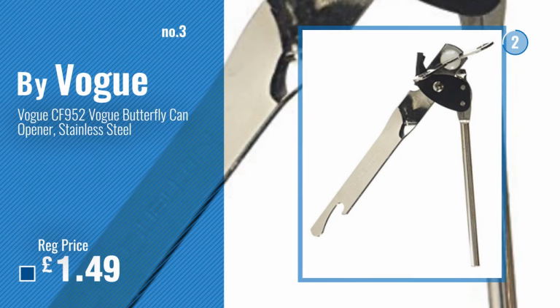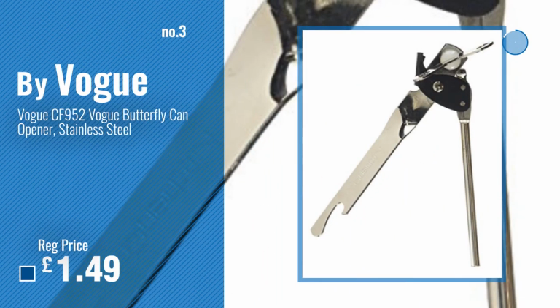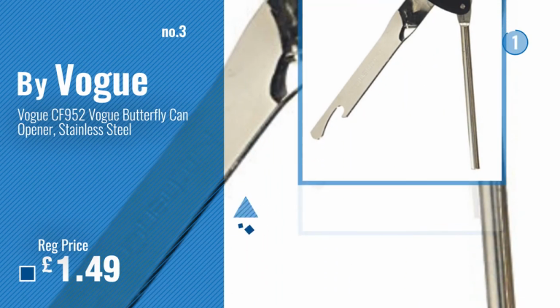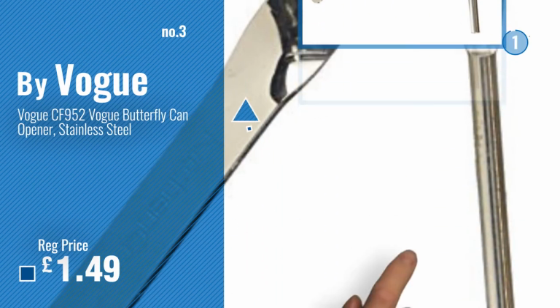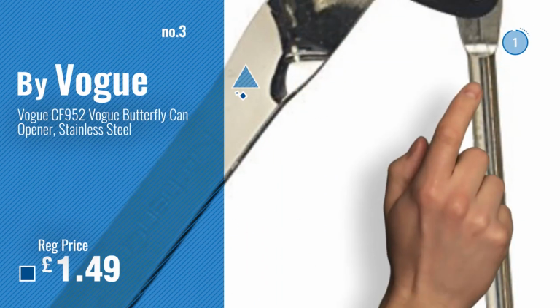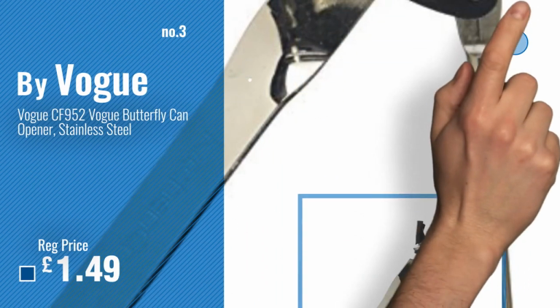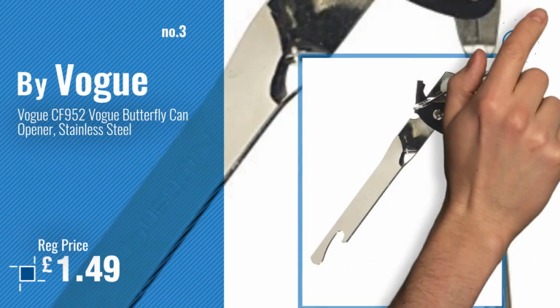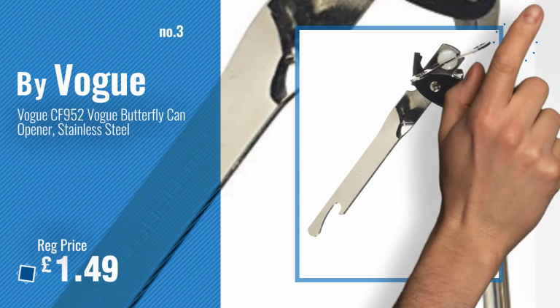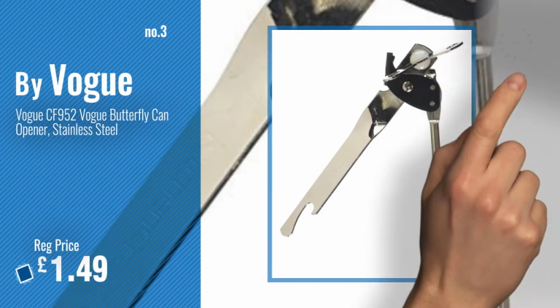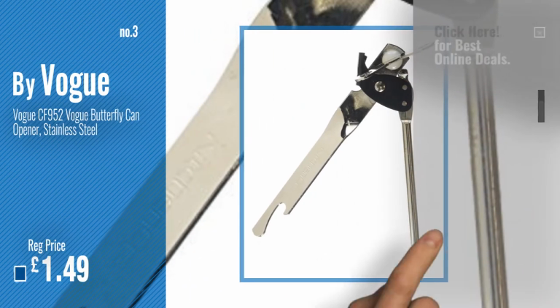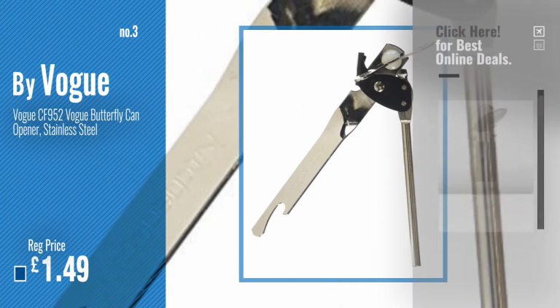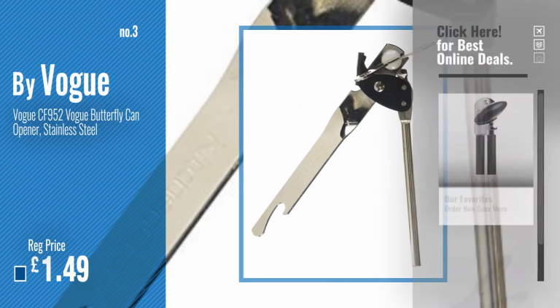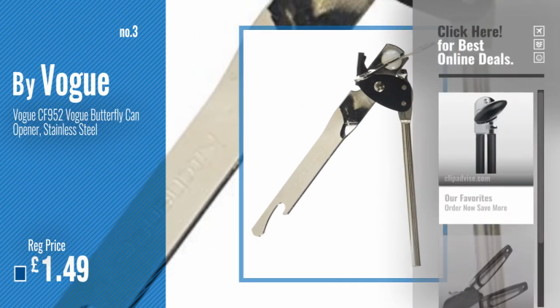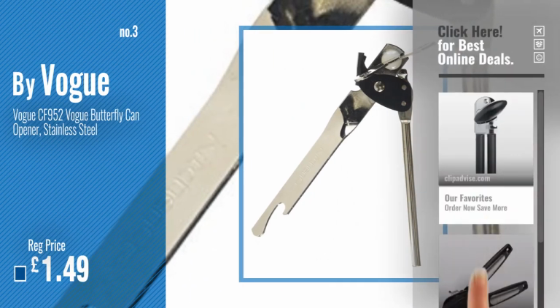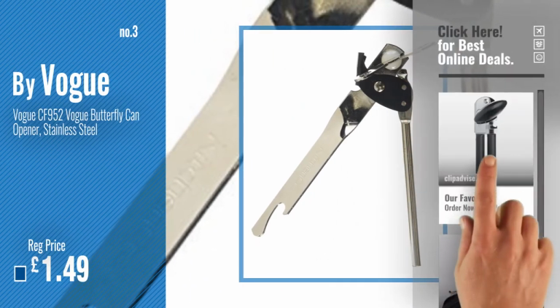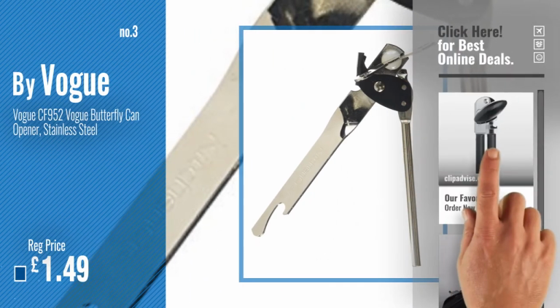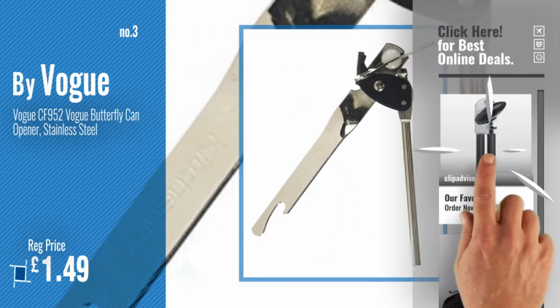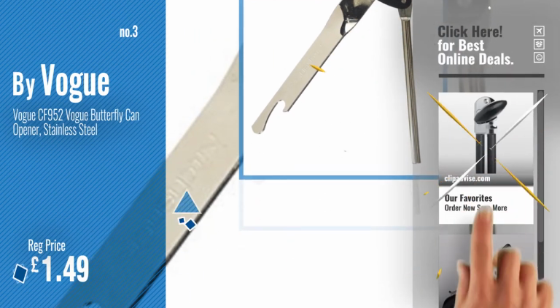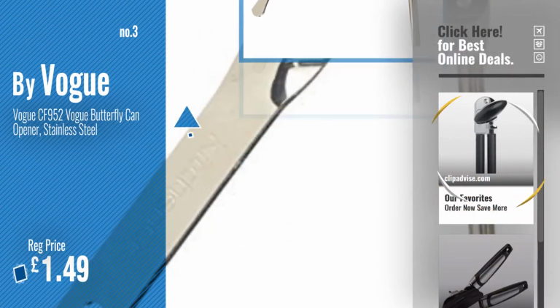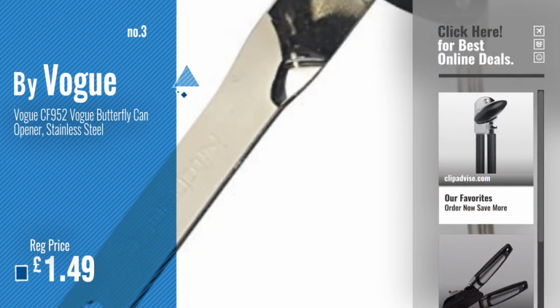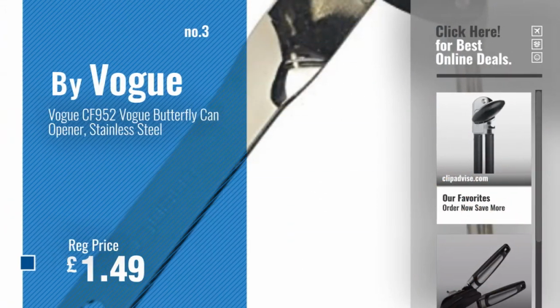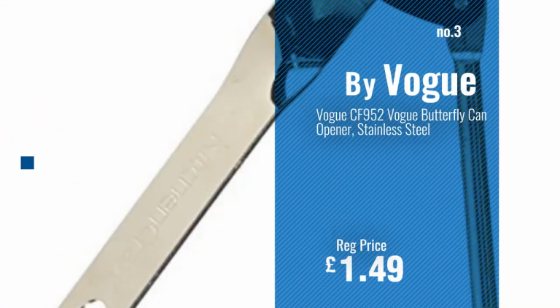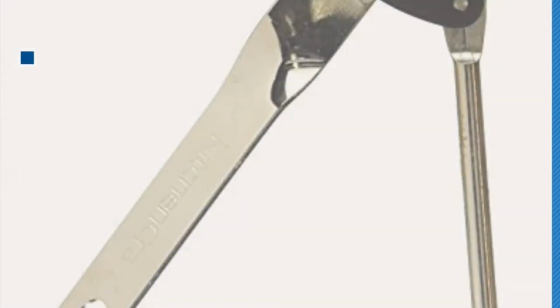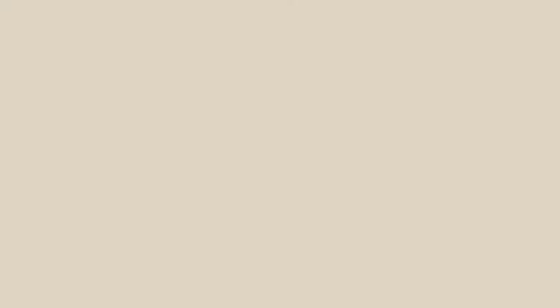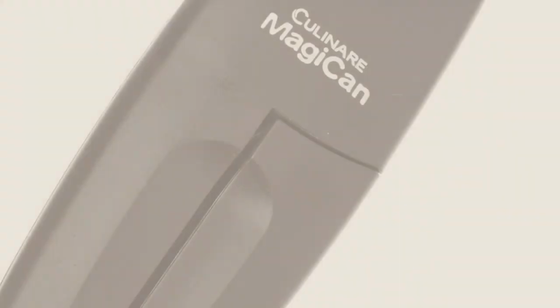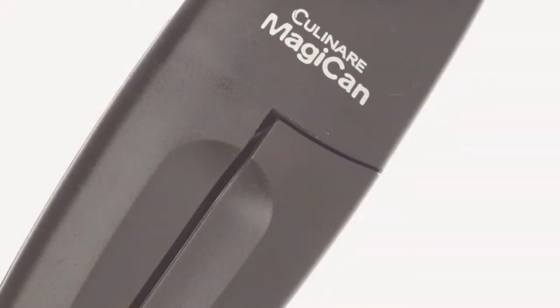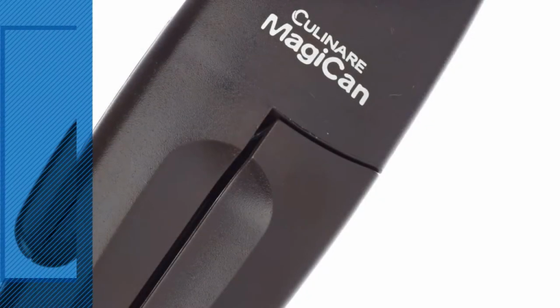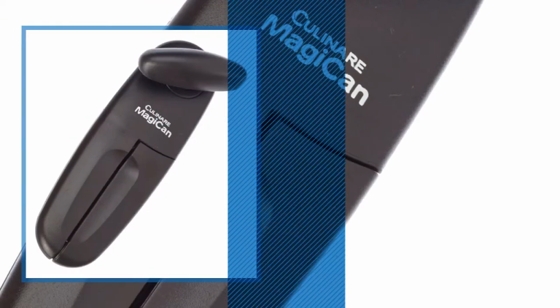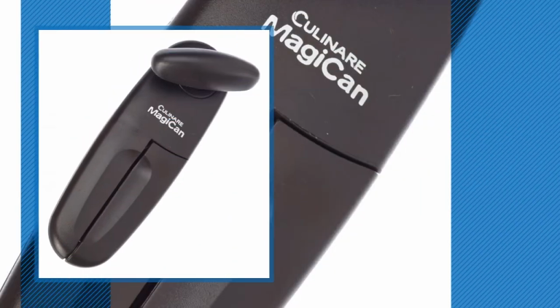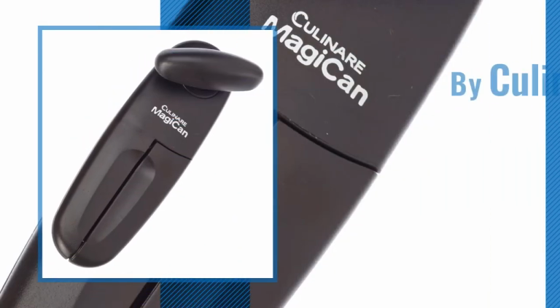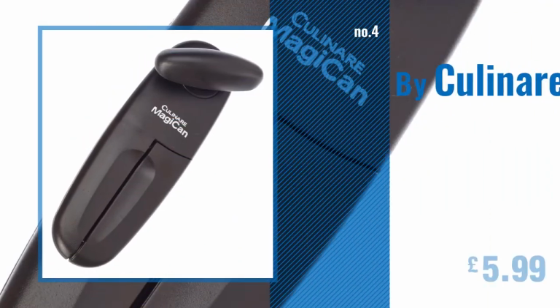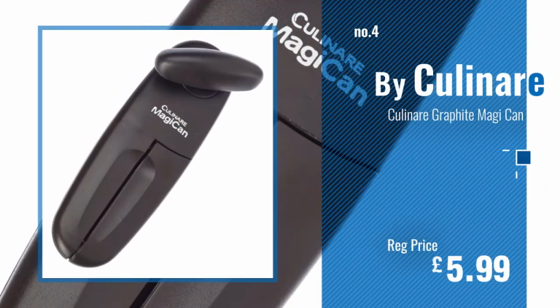For more info and great manual can openers, just click this circle. Number 4, by Cullinare.